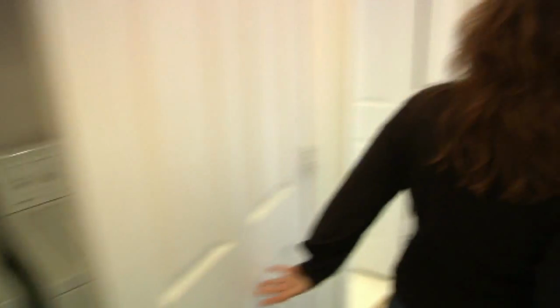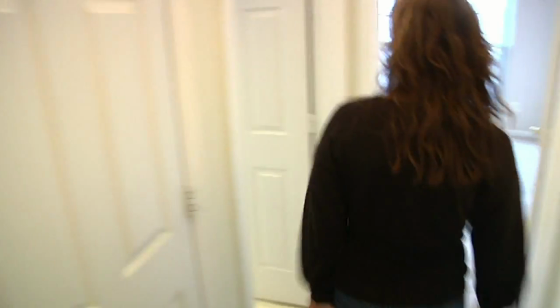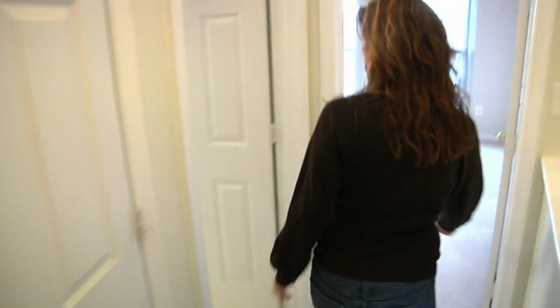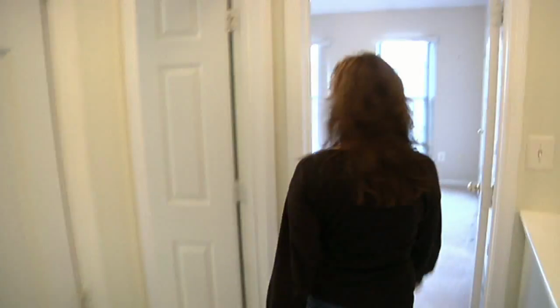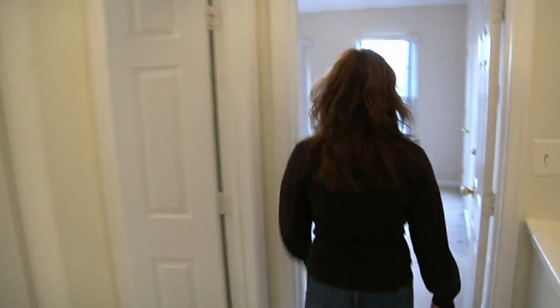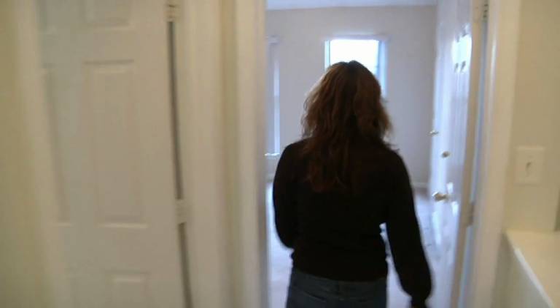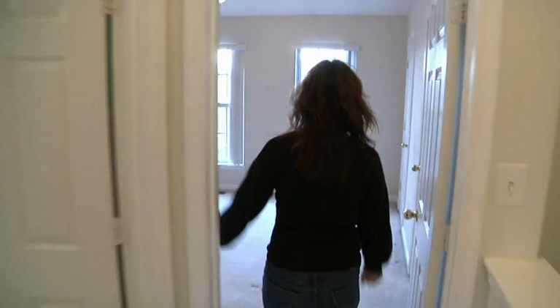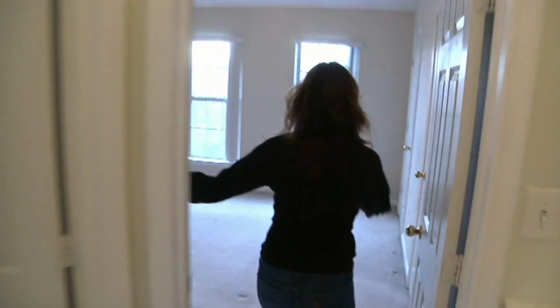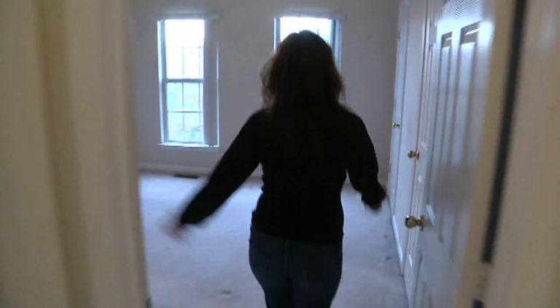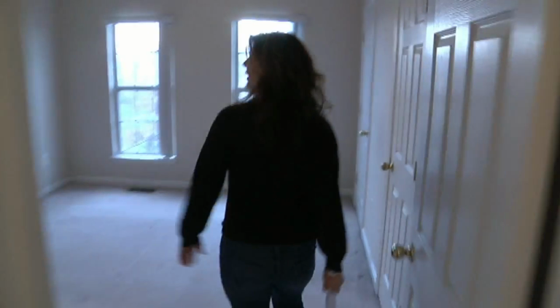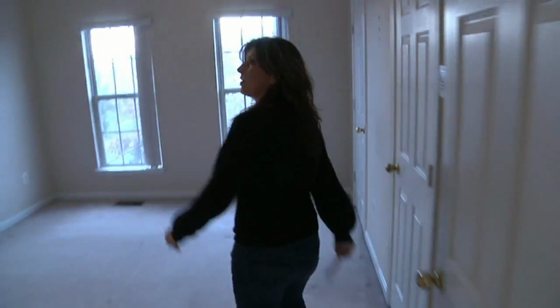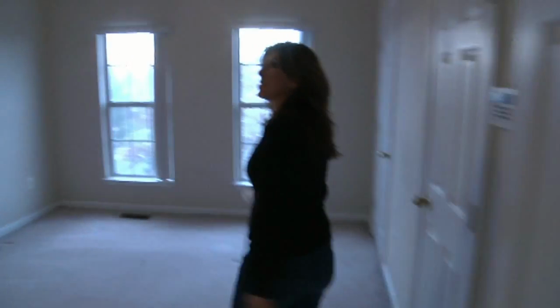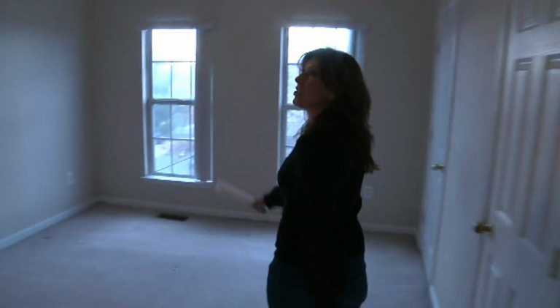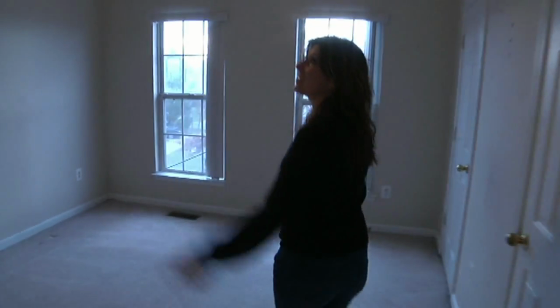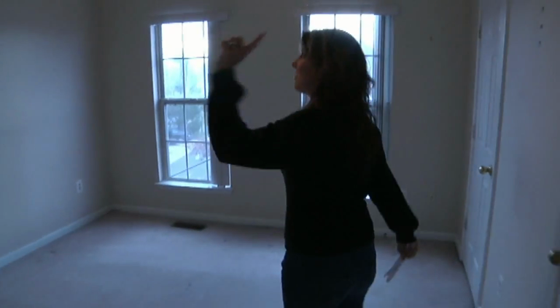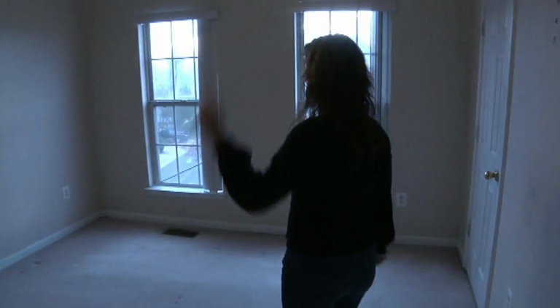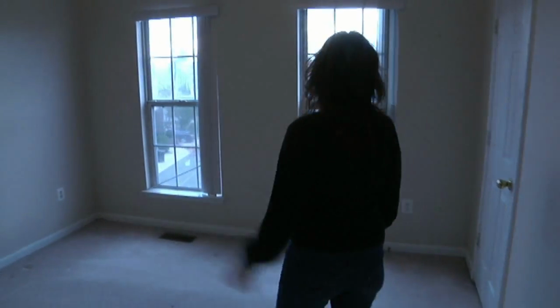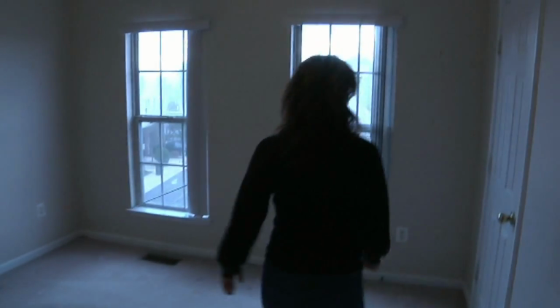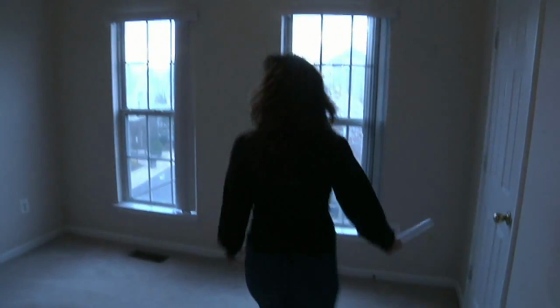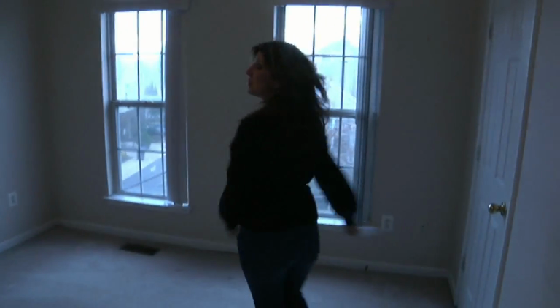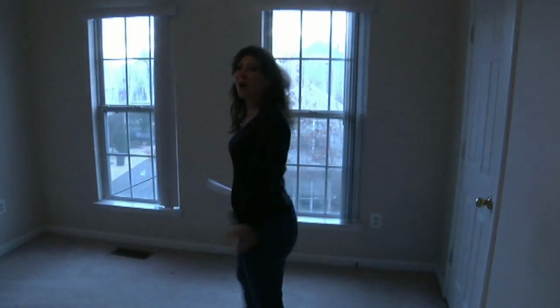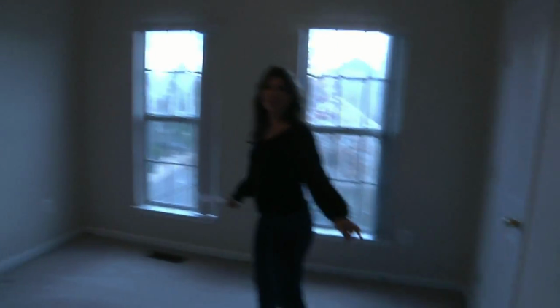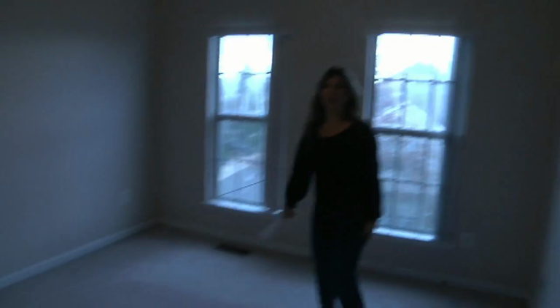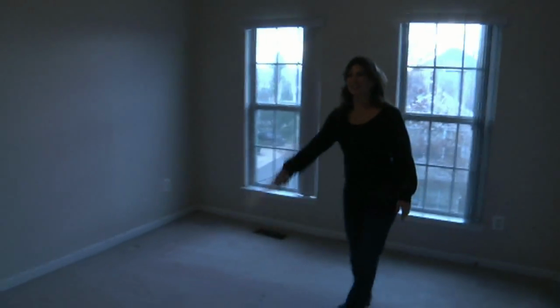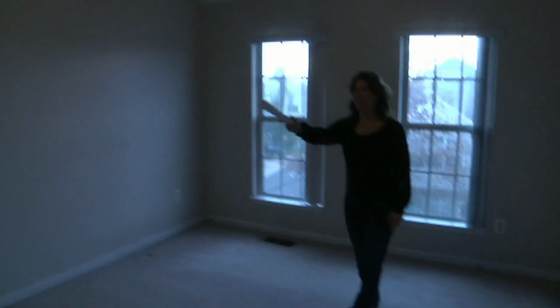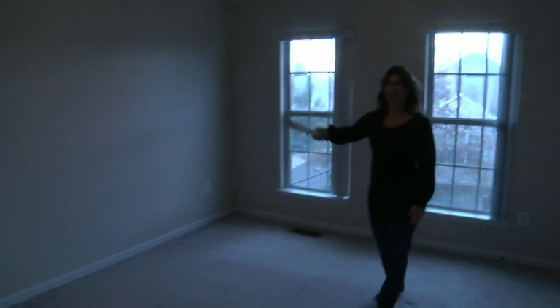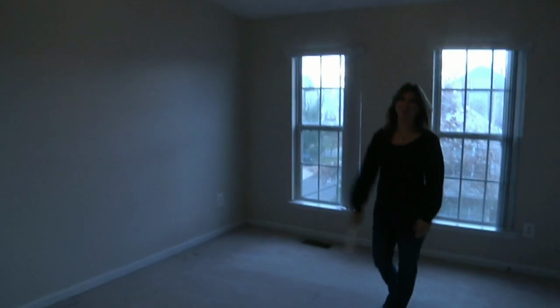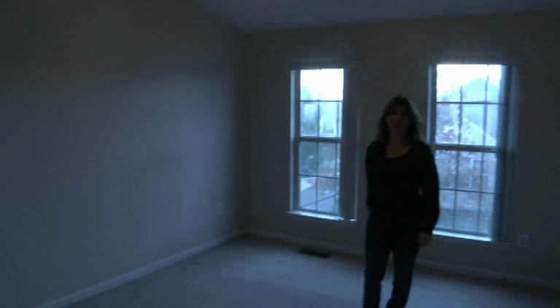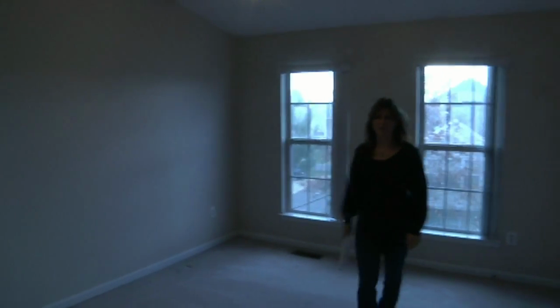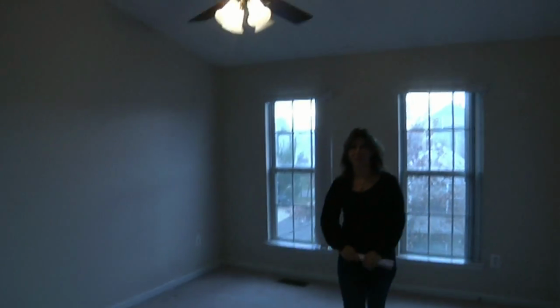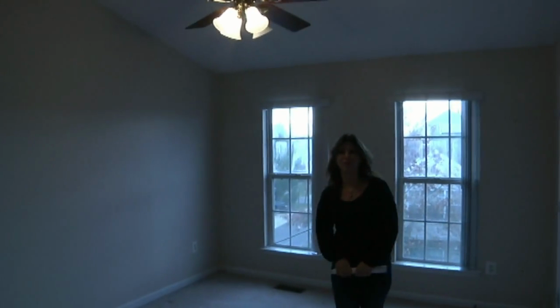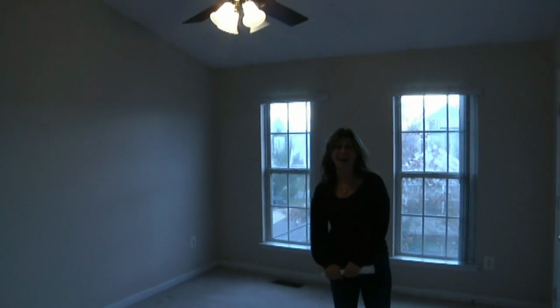And over to the master bedroom — a little more spacious, volume ceilings, two walk-in closets, and an opening to the full bath.